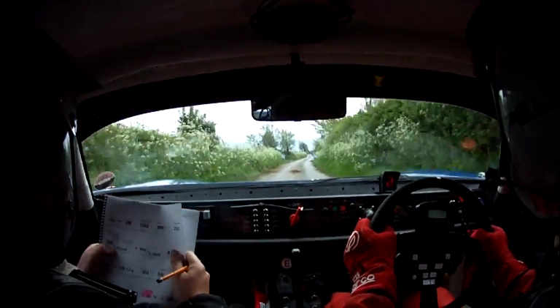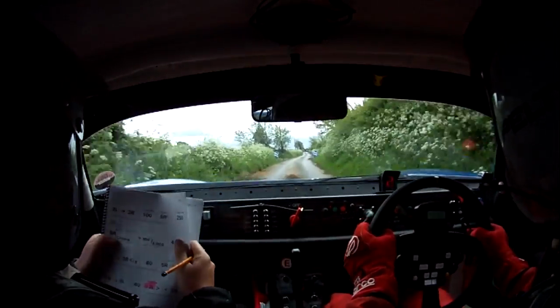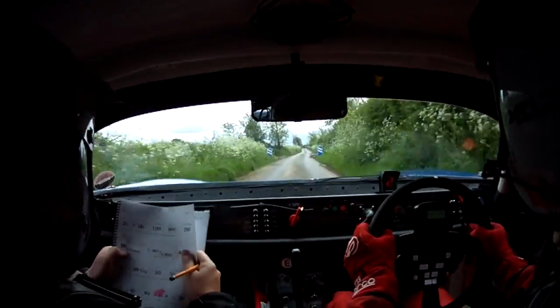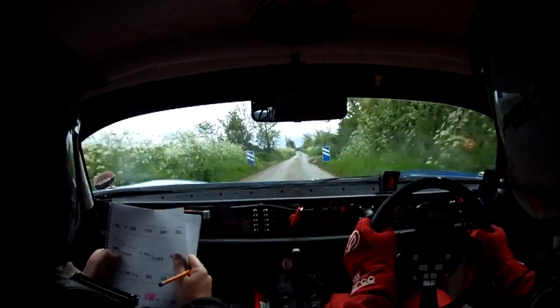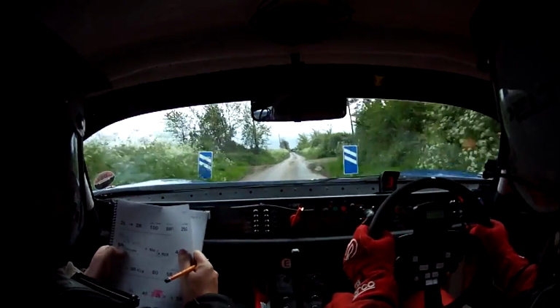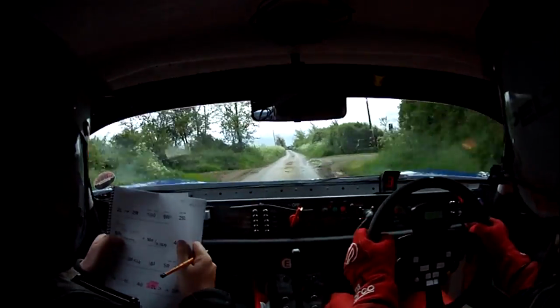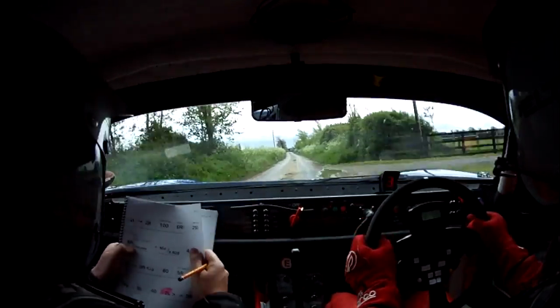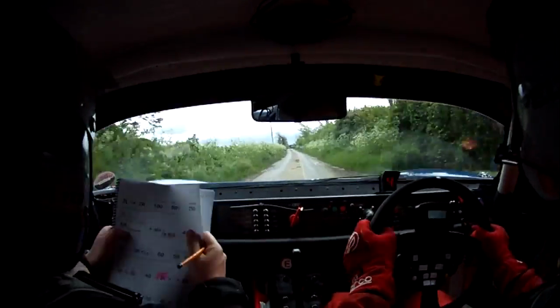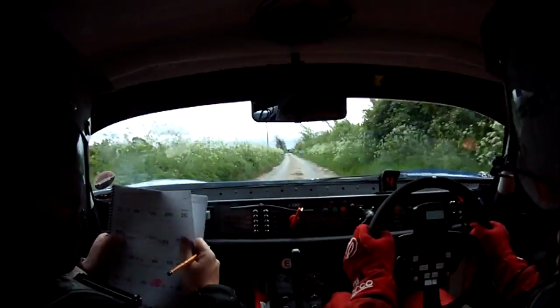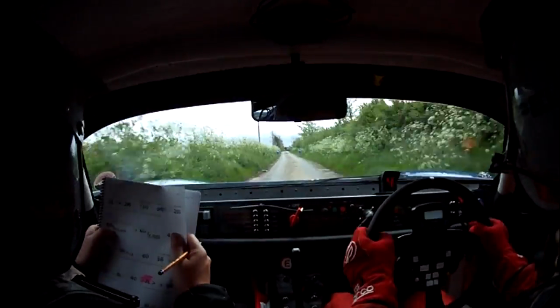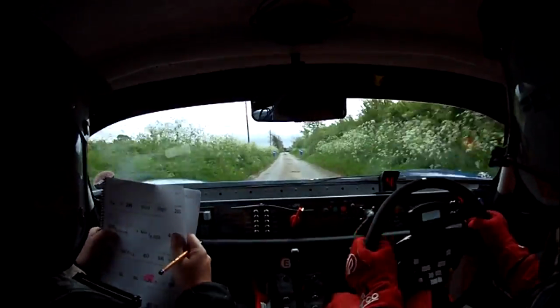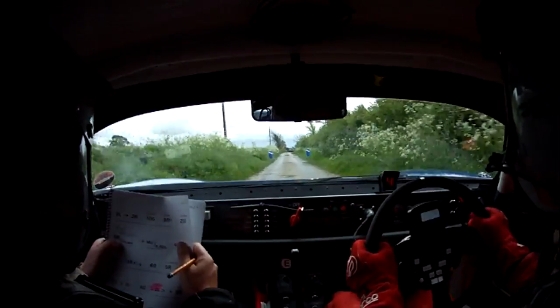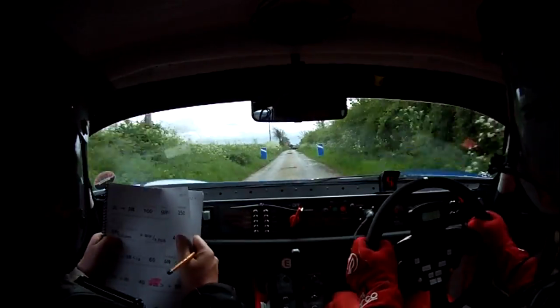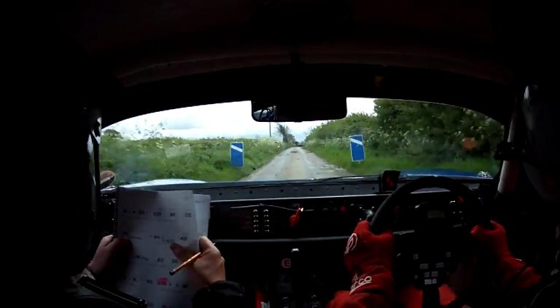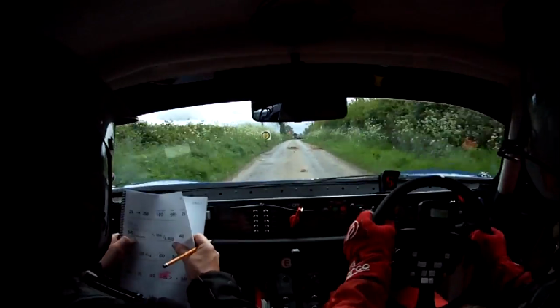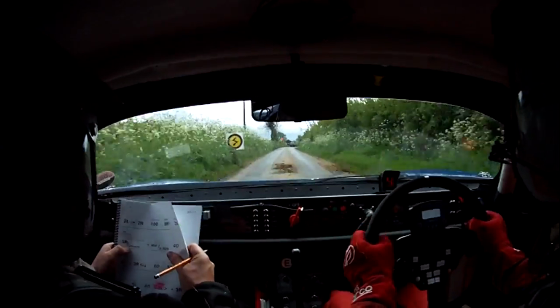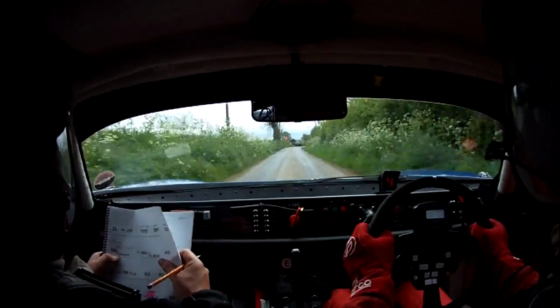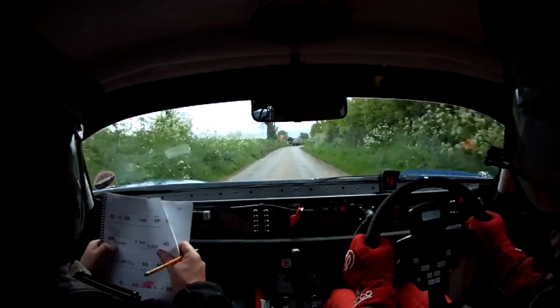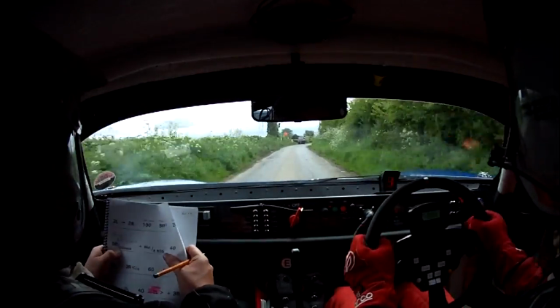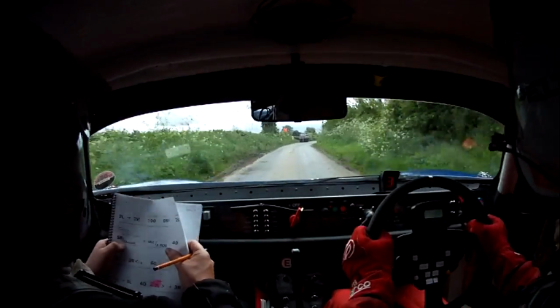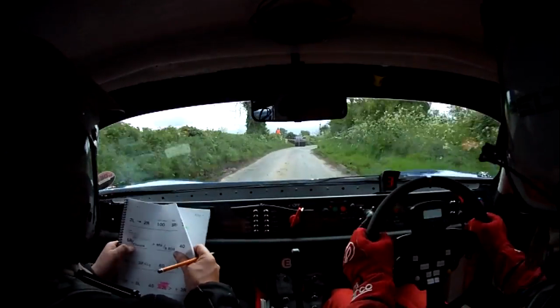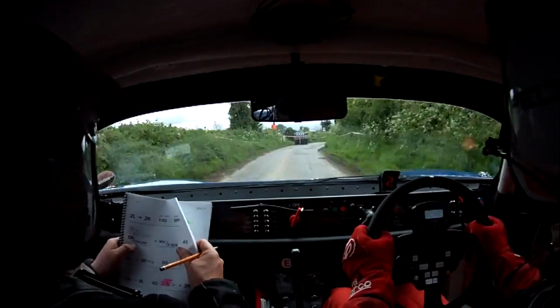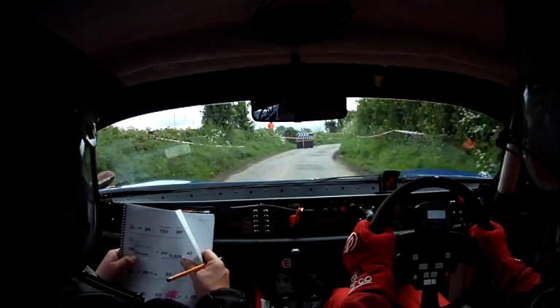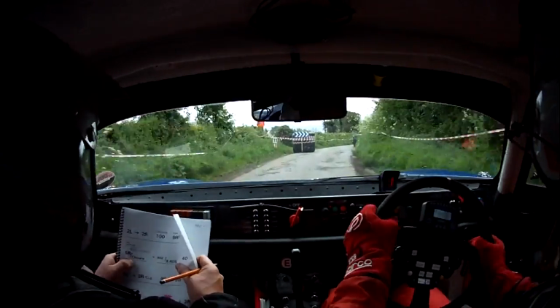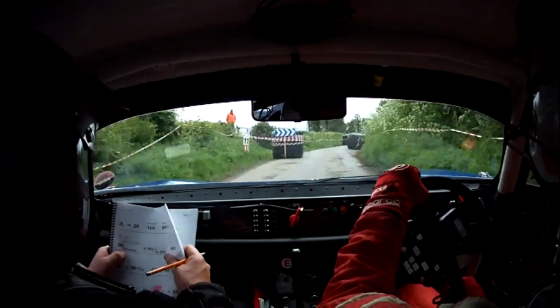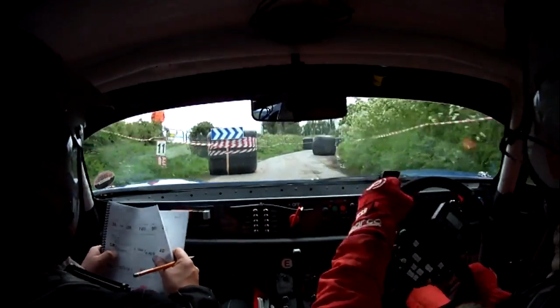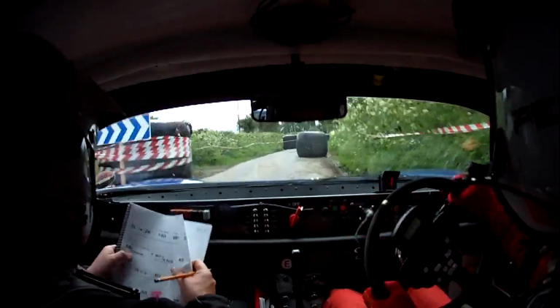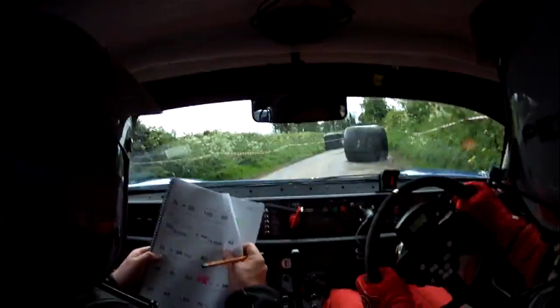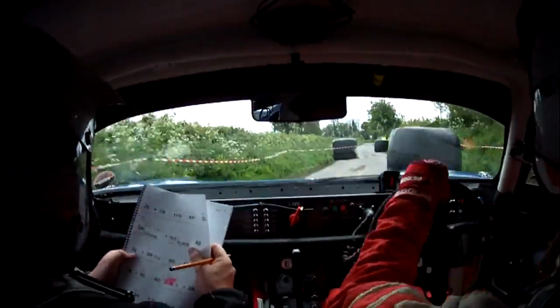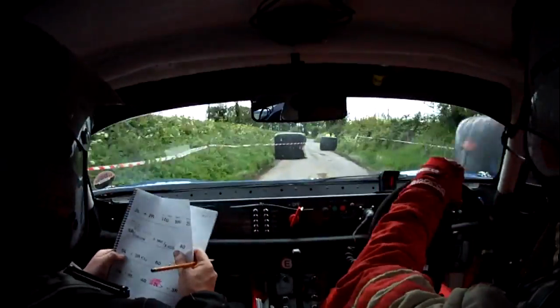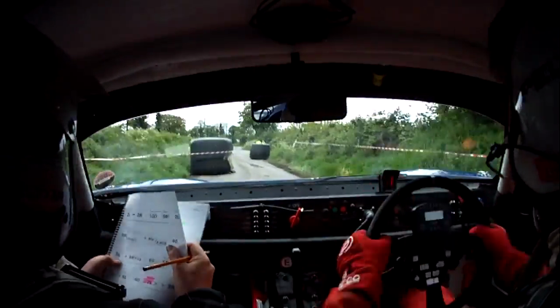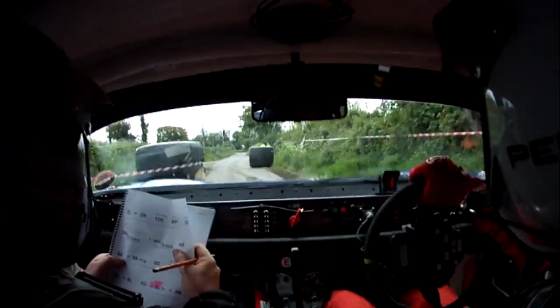5 right over chicane, right hand entry. So 5 right over chicane, right hand entry, and then straight to the 4 crossroads mark. Straight up to the 4 crossroads. 40.